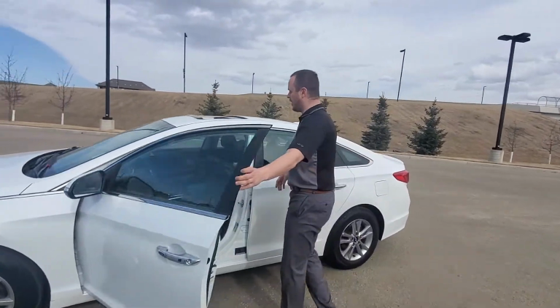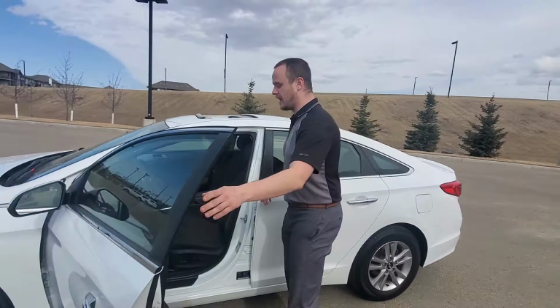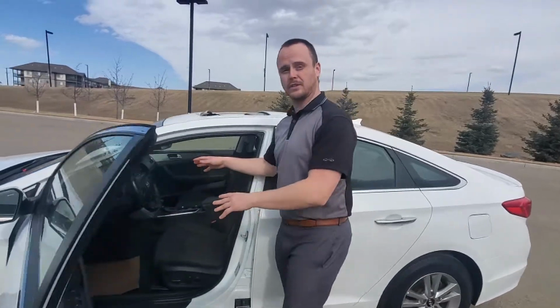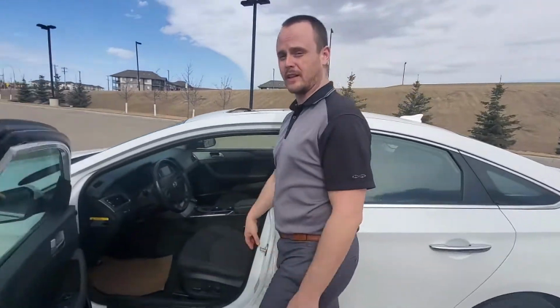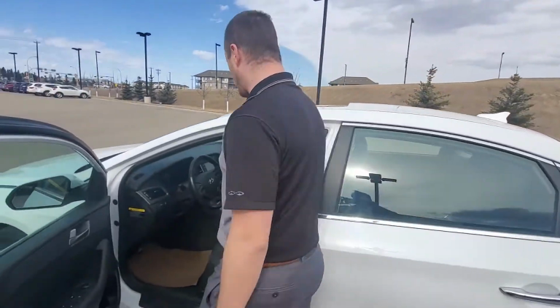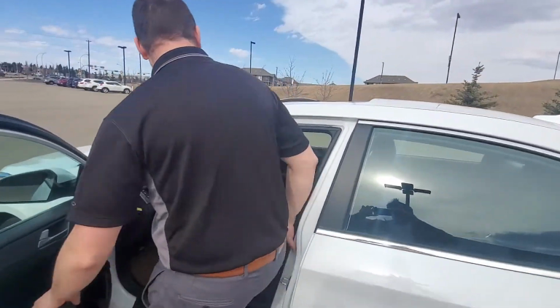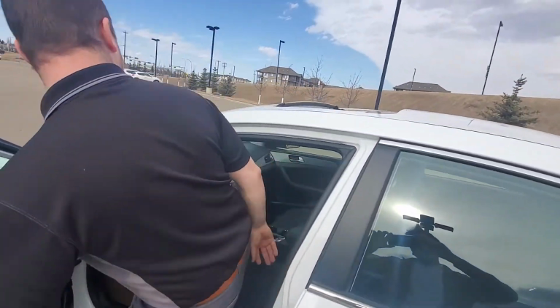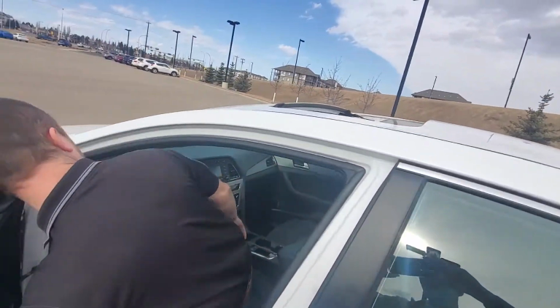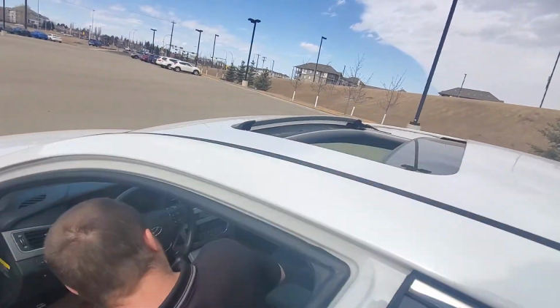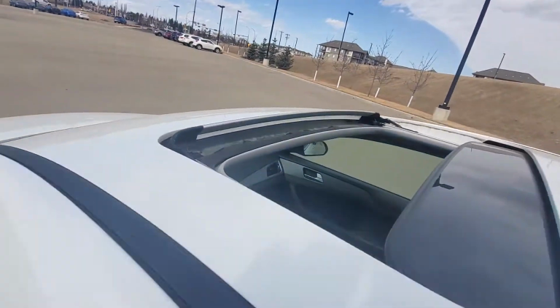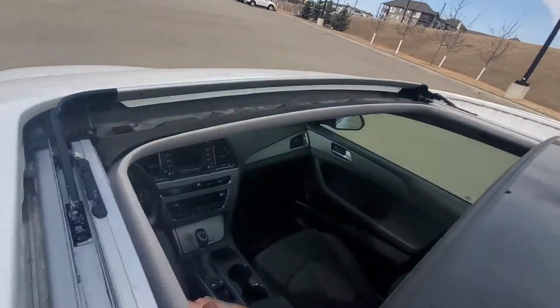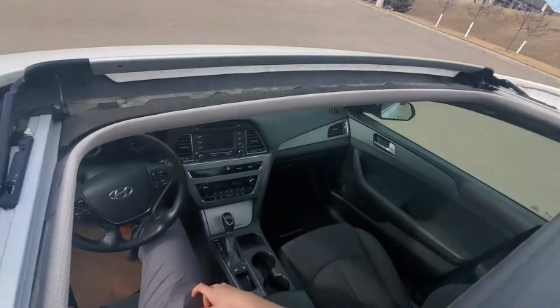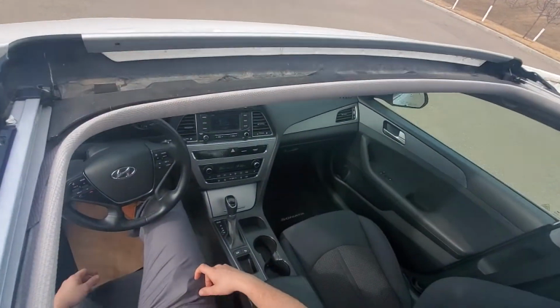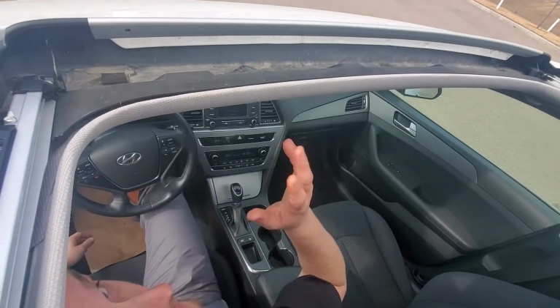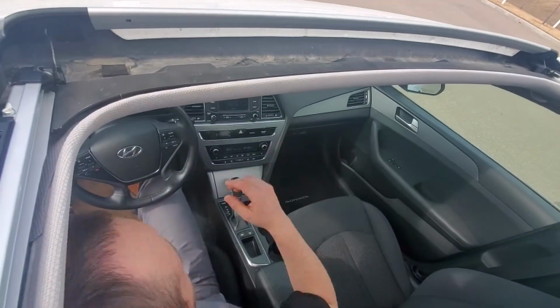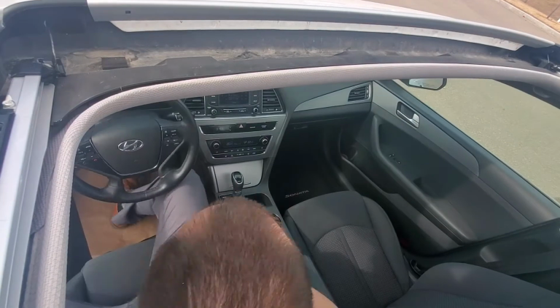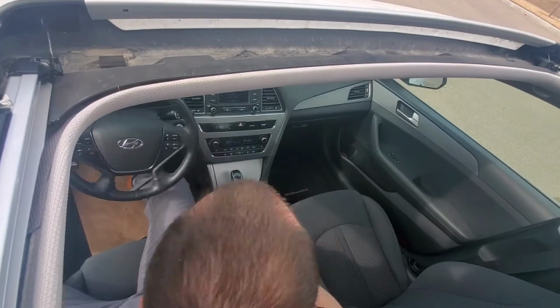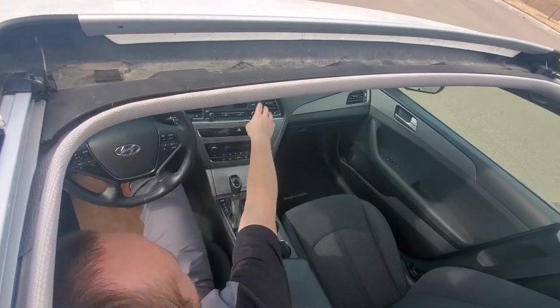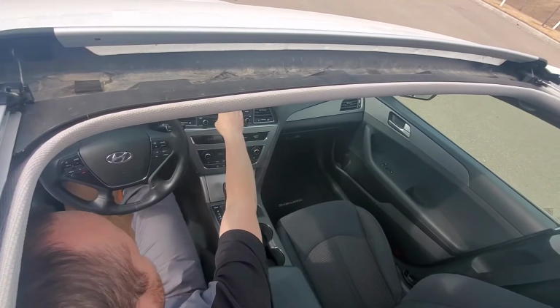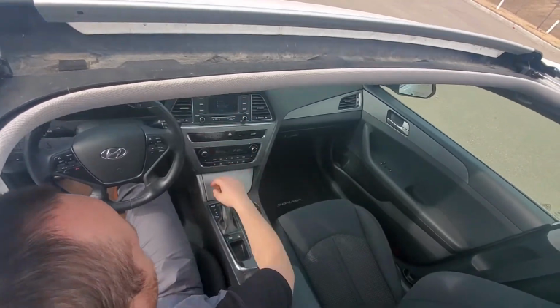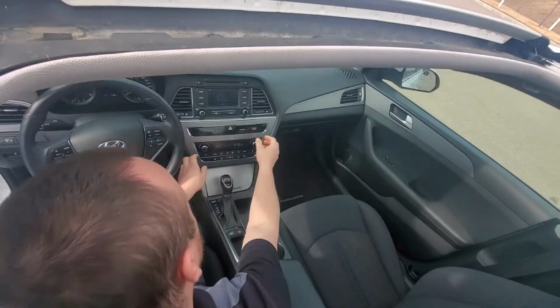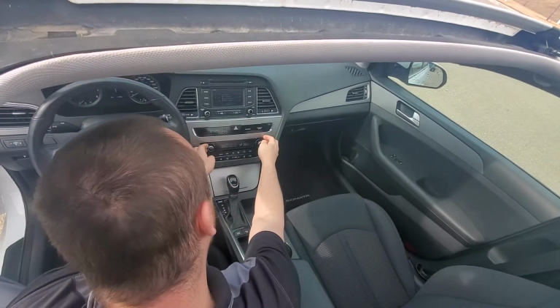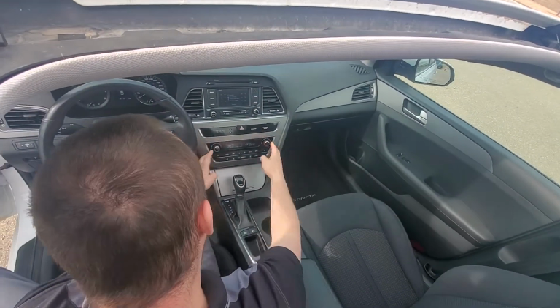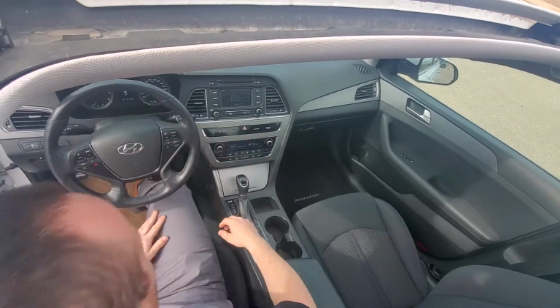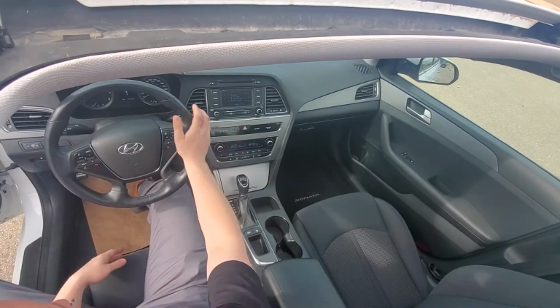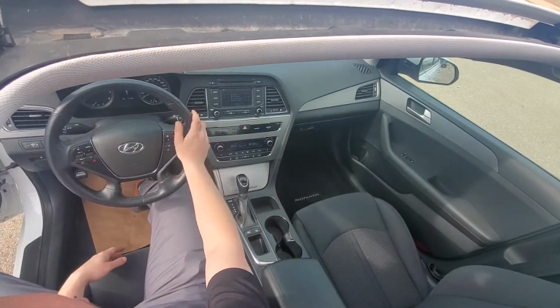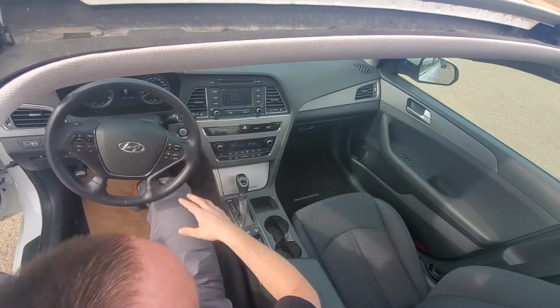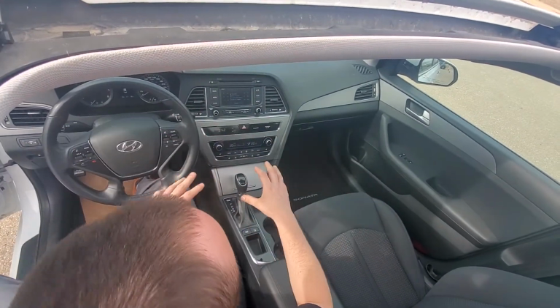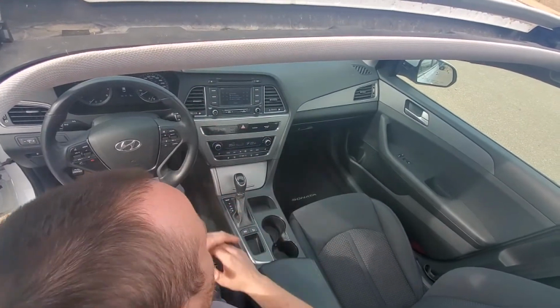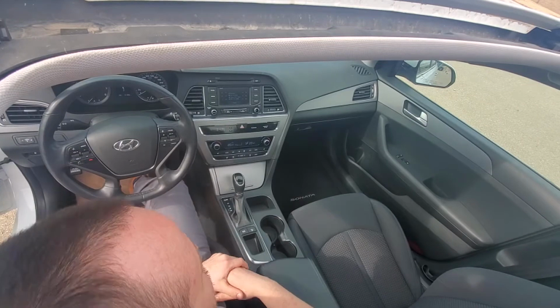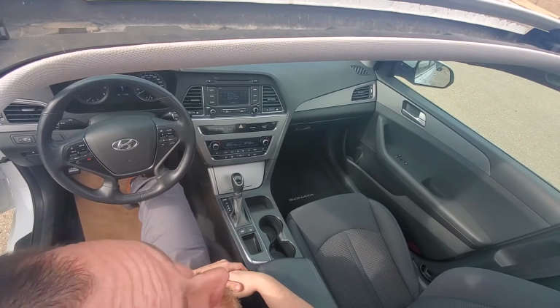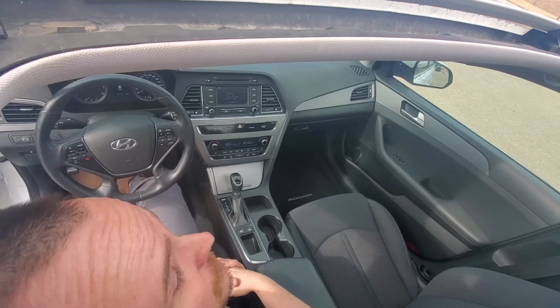Come on in. I wanted to show you a little bit of the interior. You've got a touch screen here, dual climate control, cruise control, and a whole bunch of other features on here too.